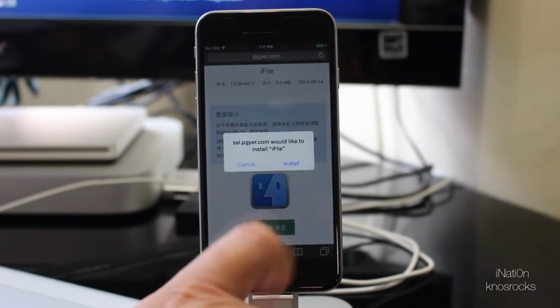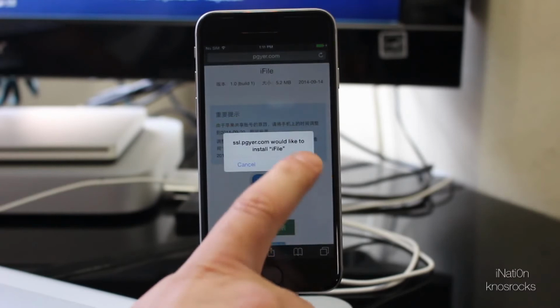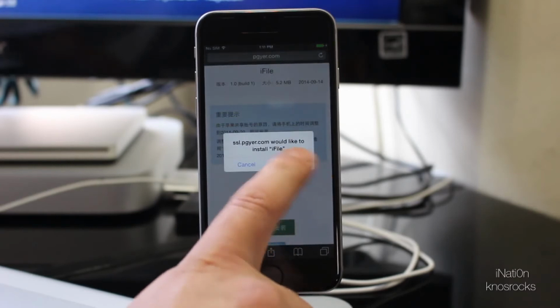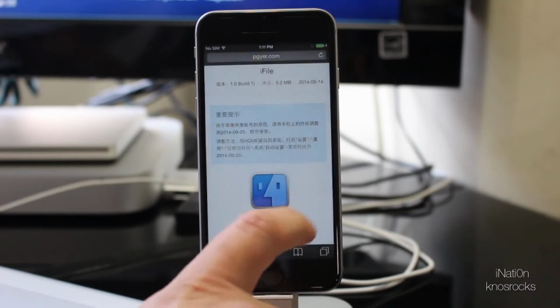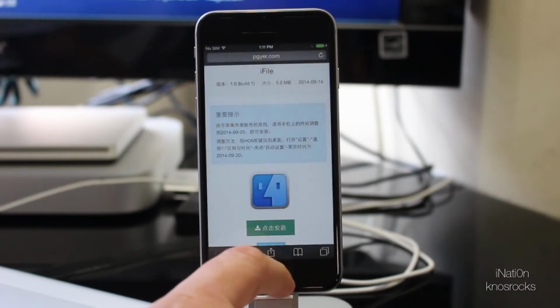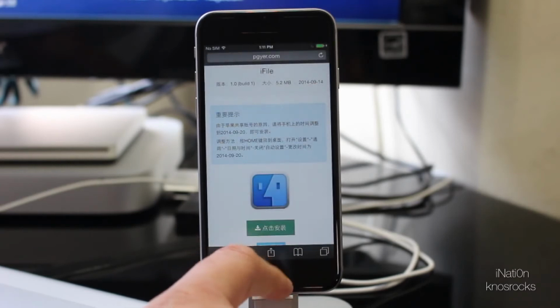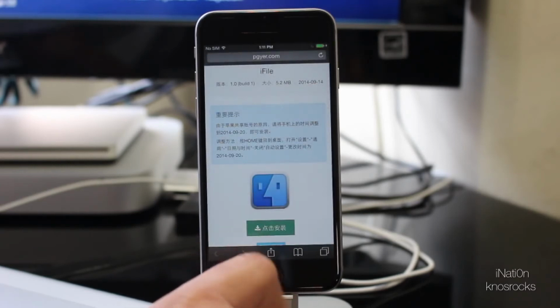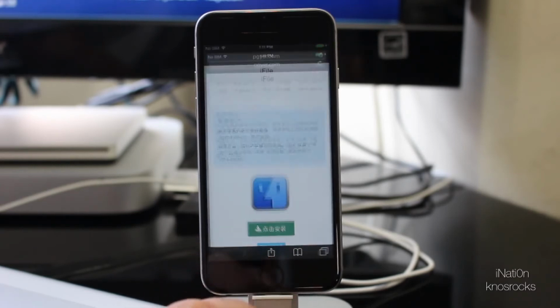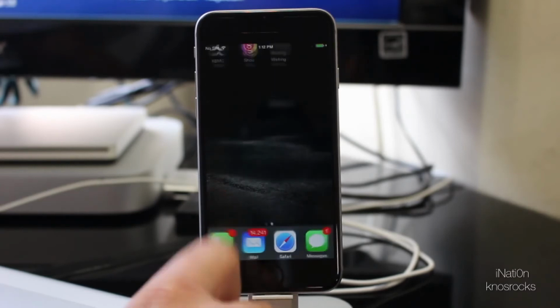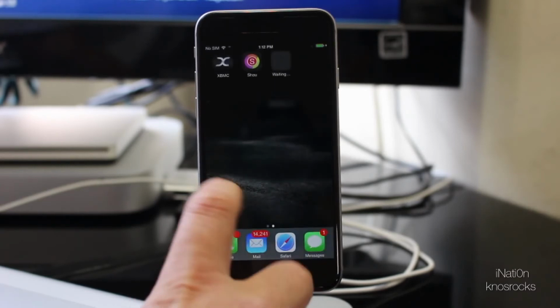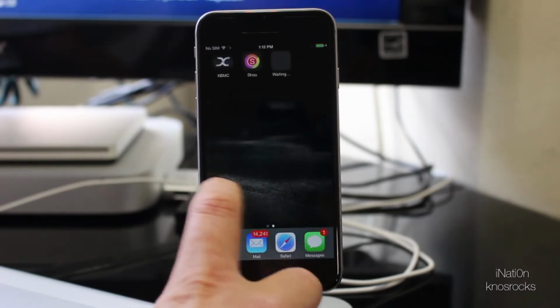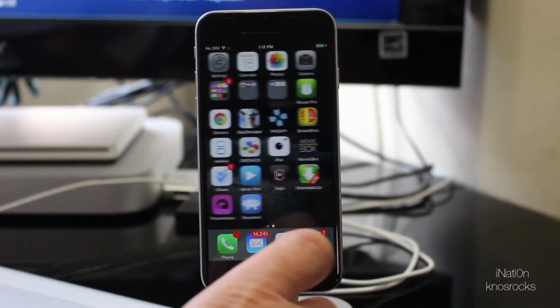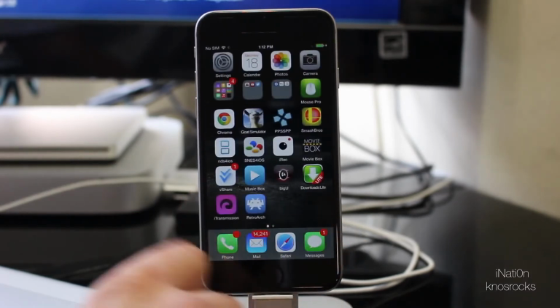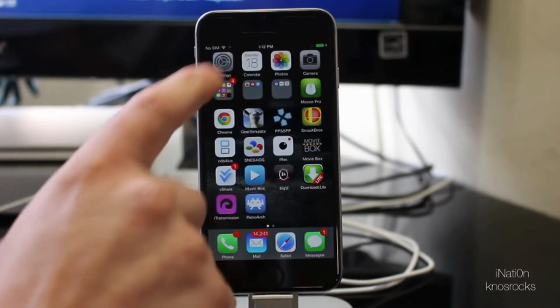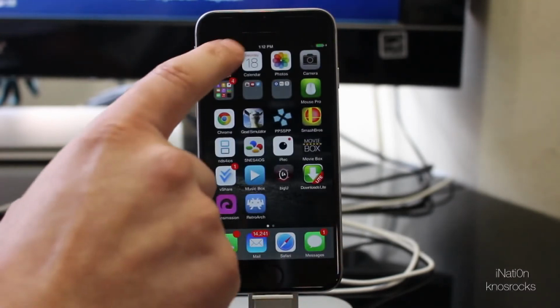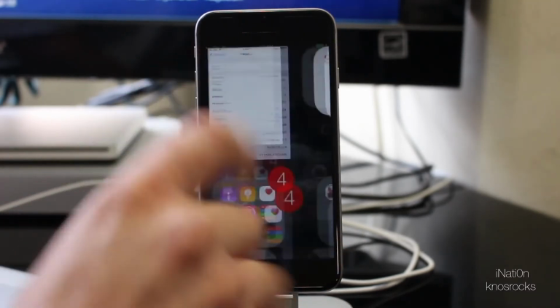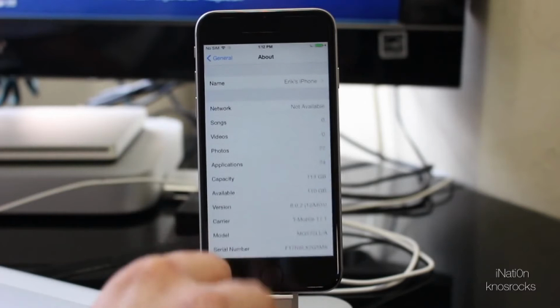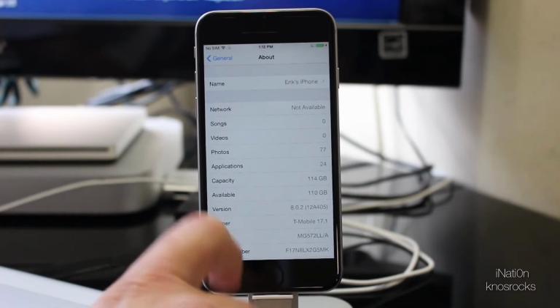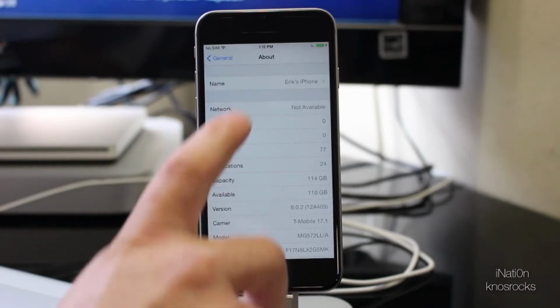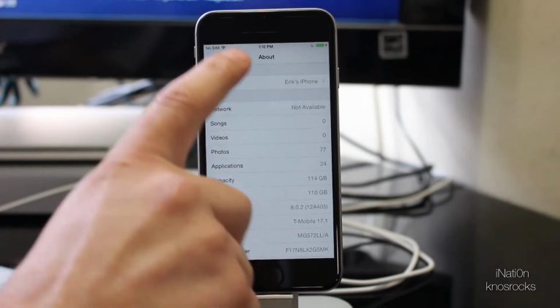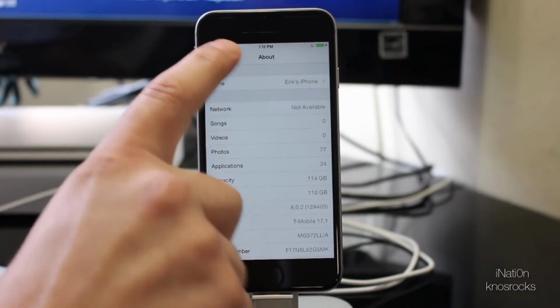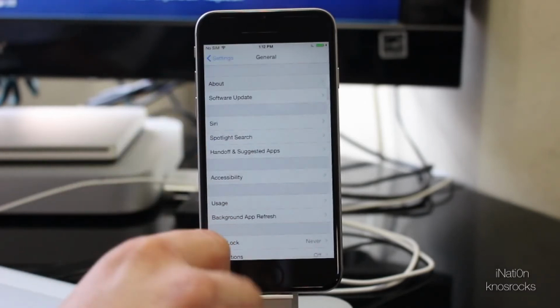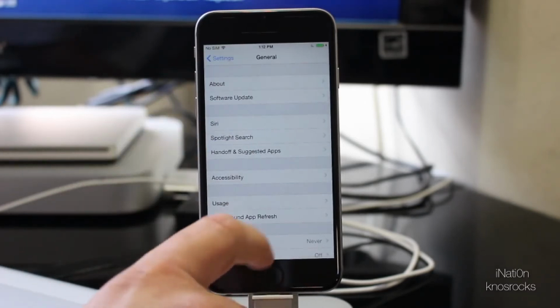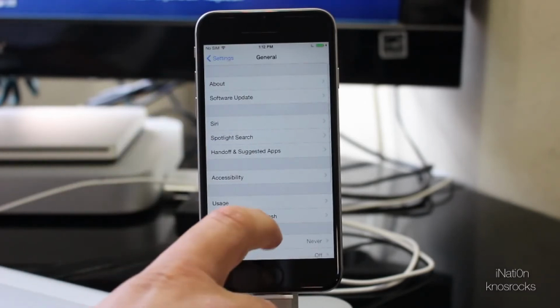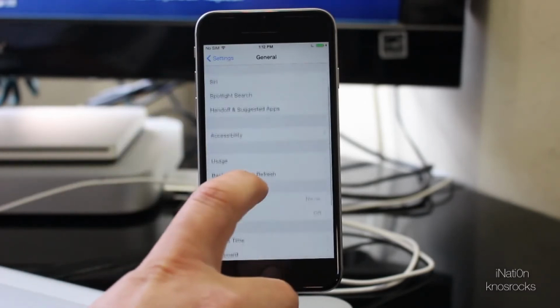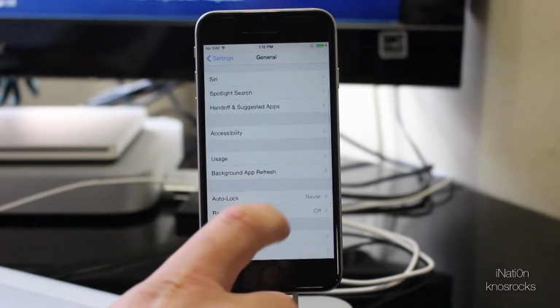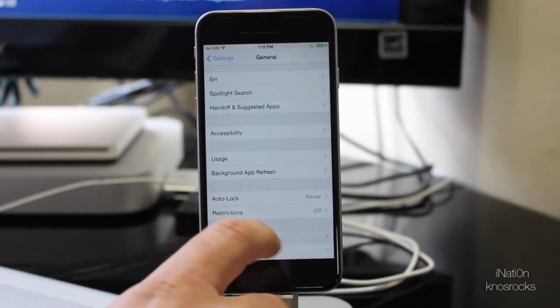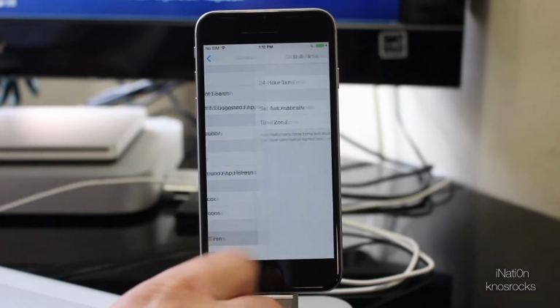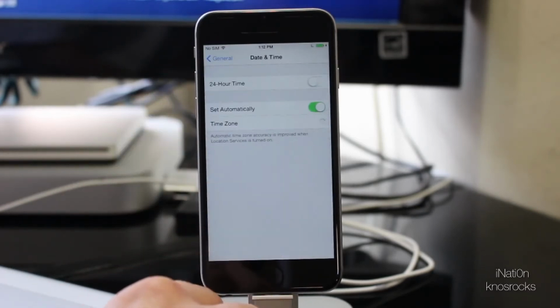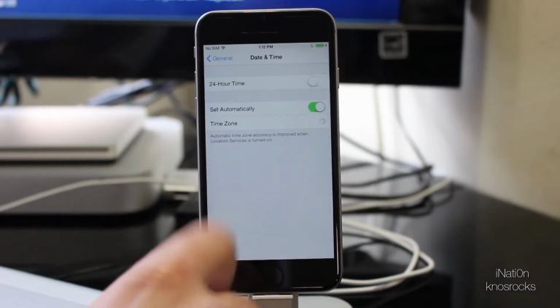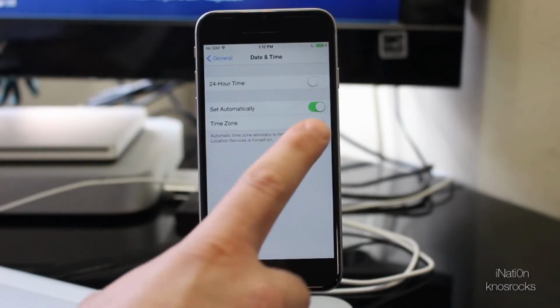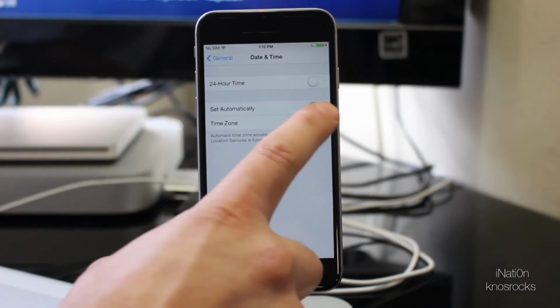Now we'll need to change our date back to September 20th by going into Settings, General, Date and Time, toggle off Set Automatically, and roll your date back to September 20th.